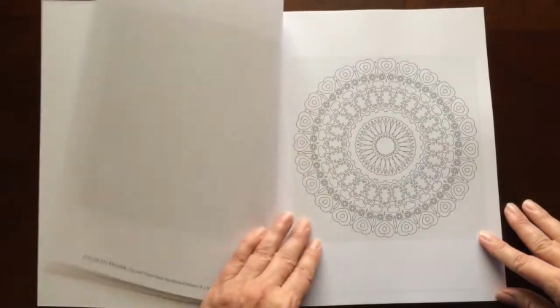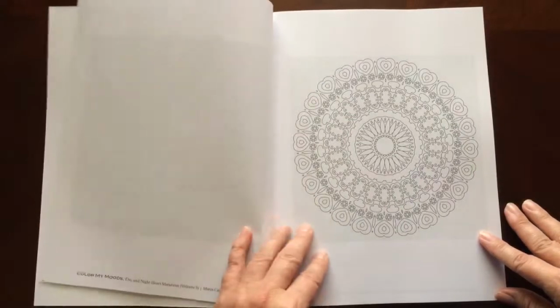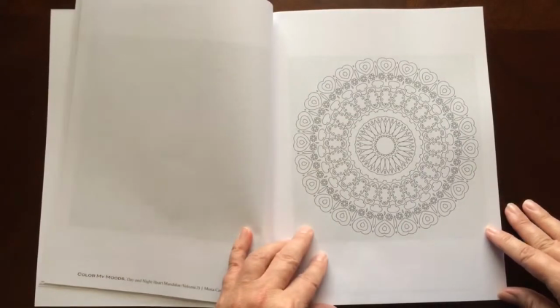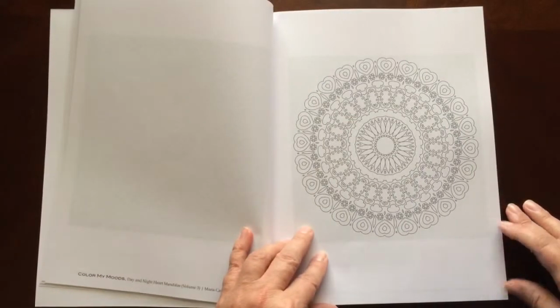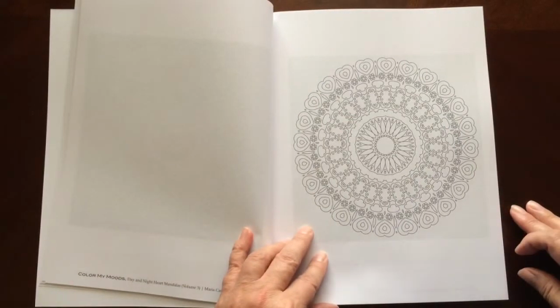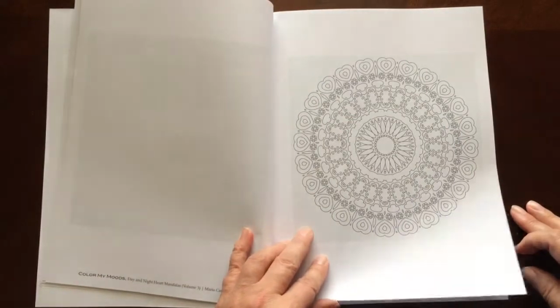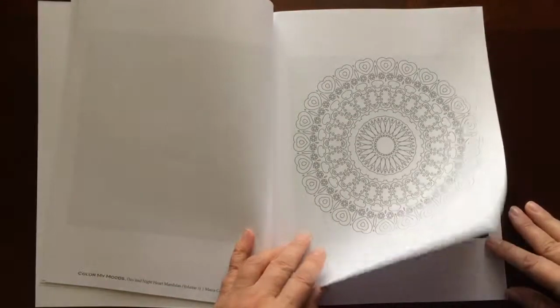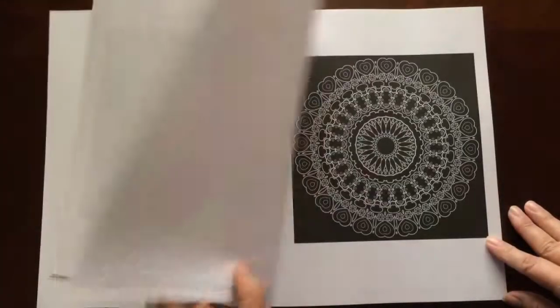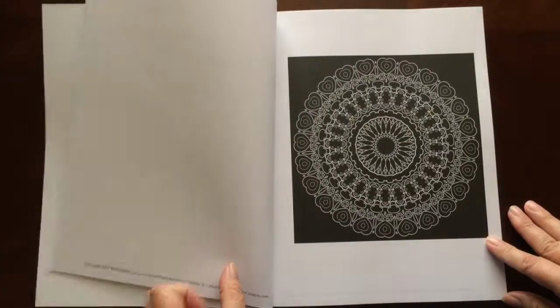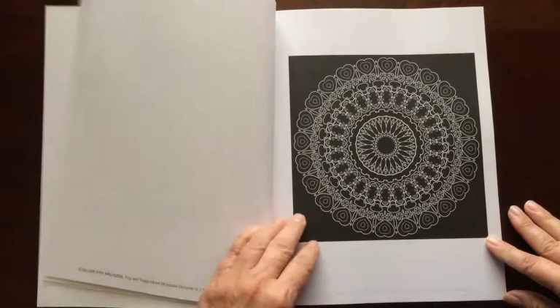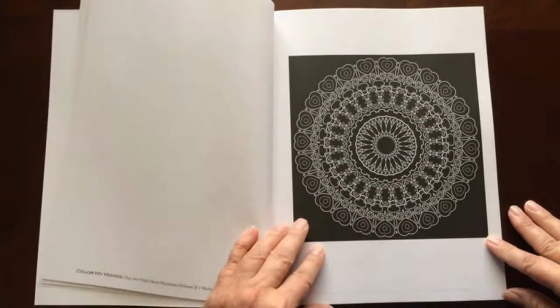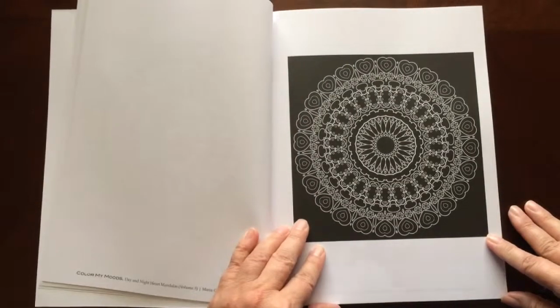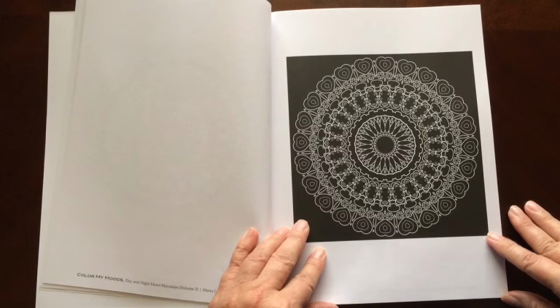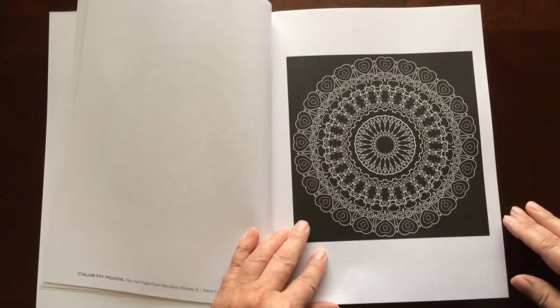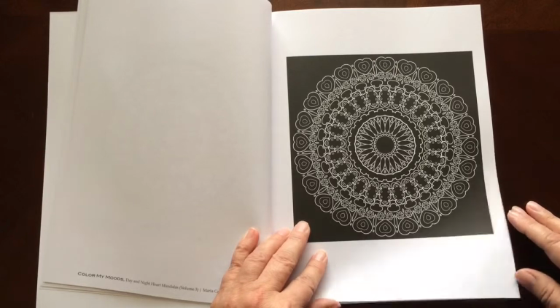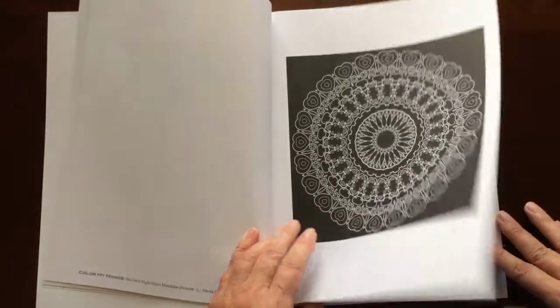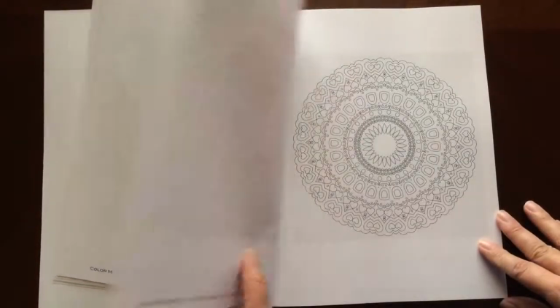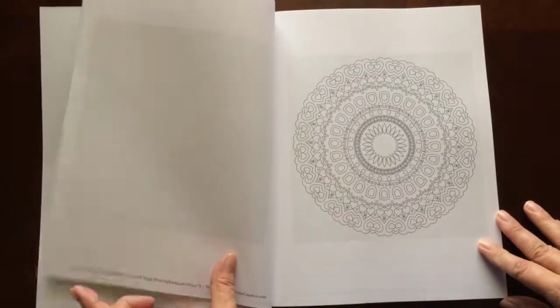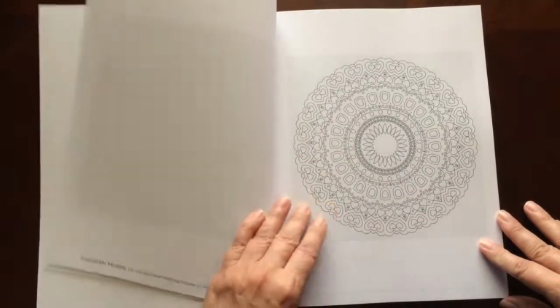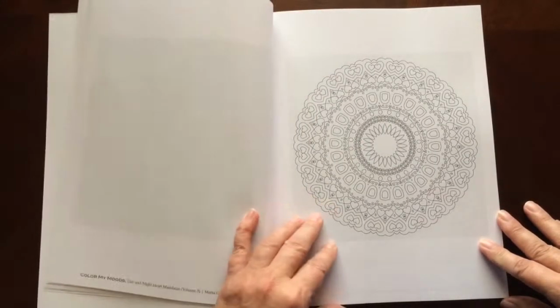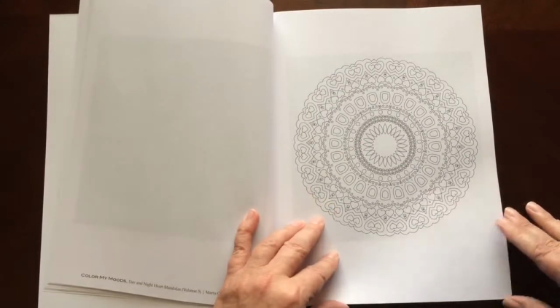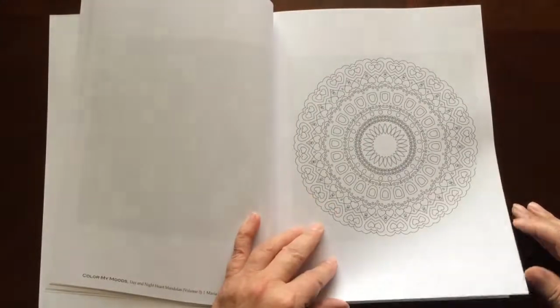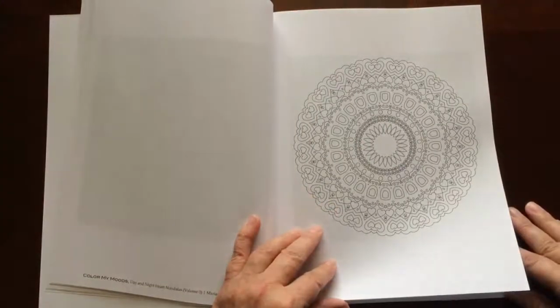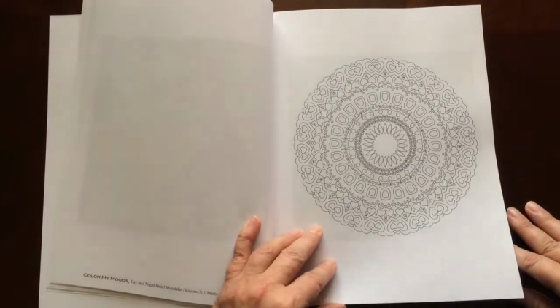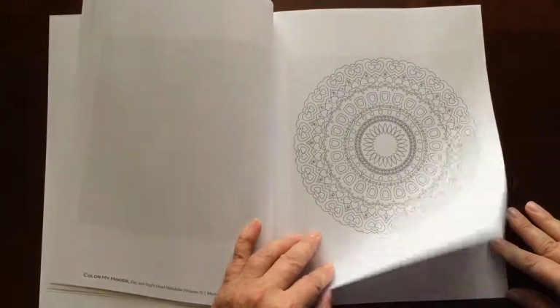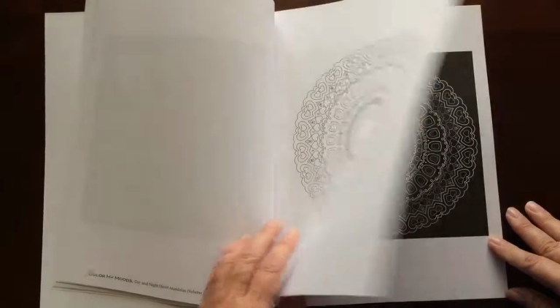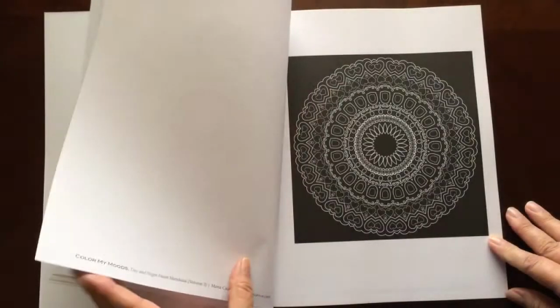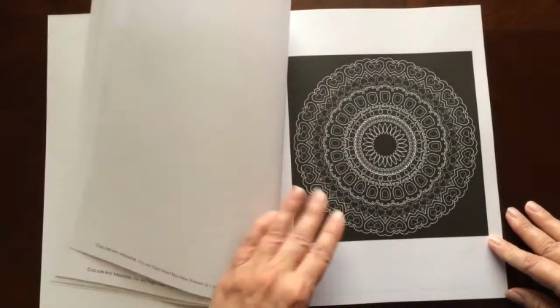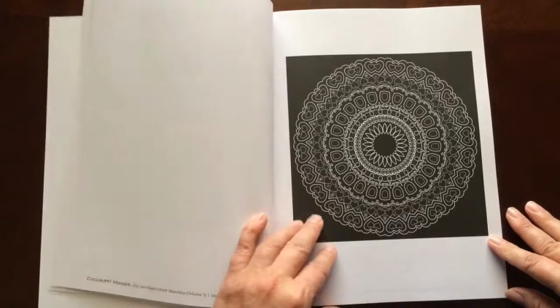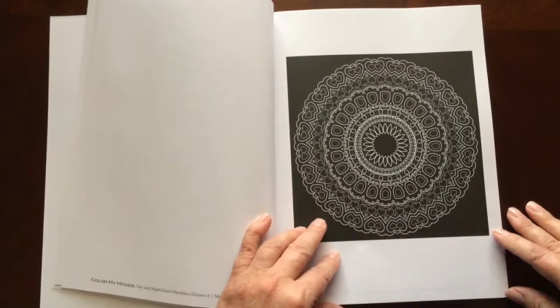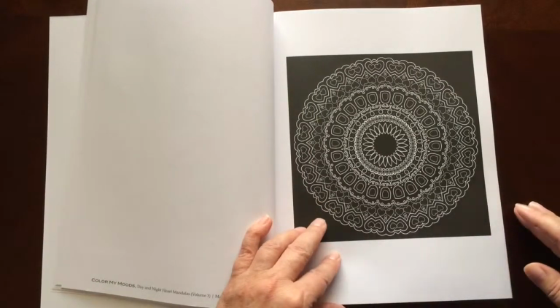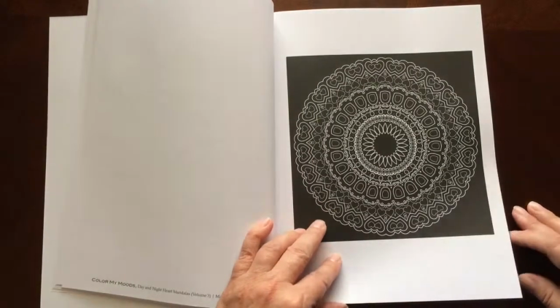This would be the day version, and this would be the night version. So there are 21 patterns, one of which is on a white background and the other is on a black background.